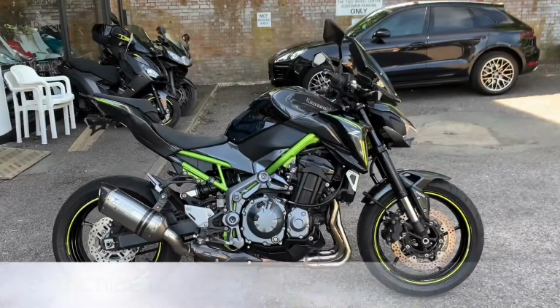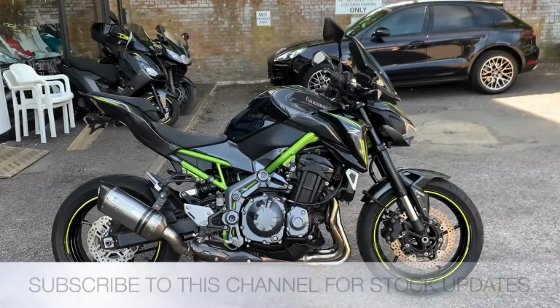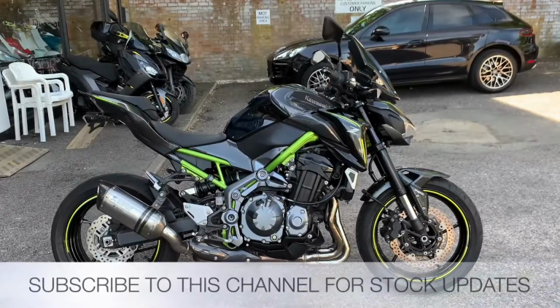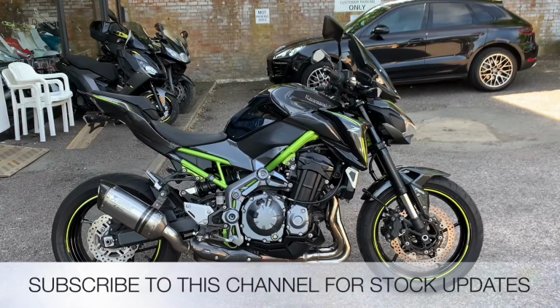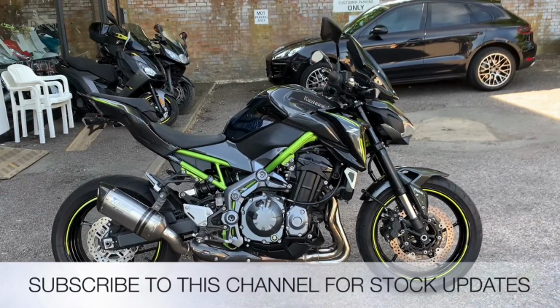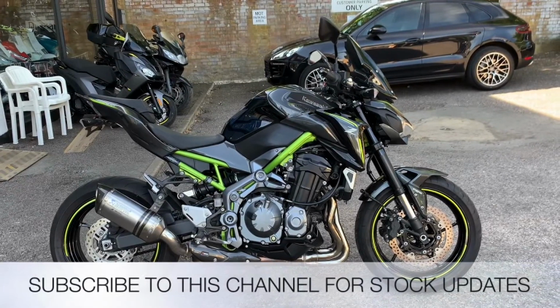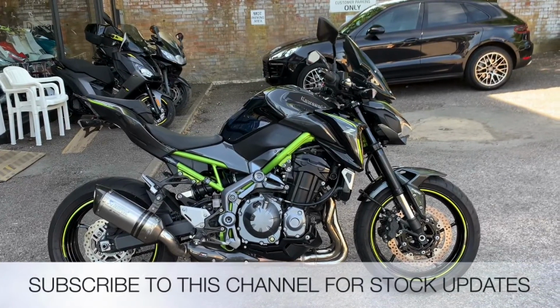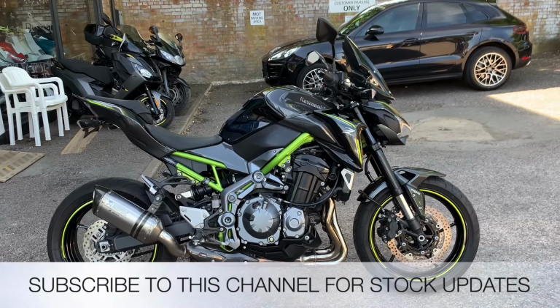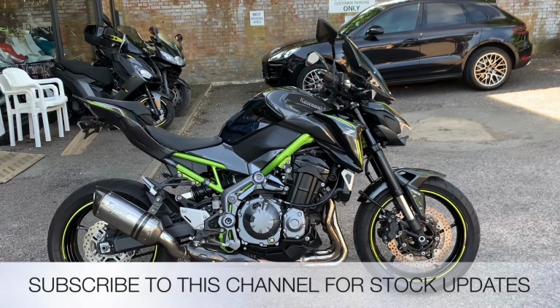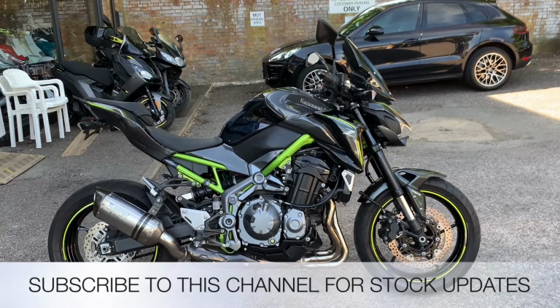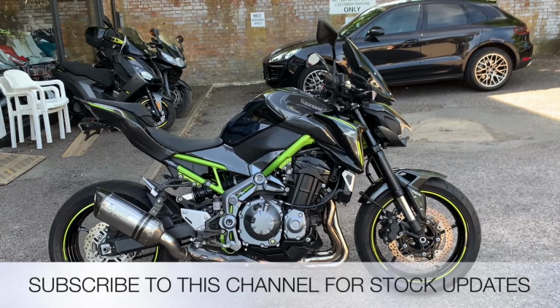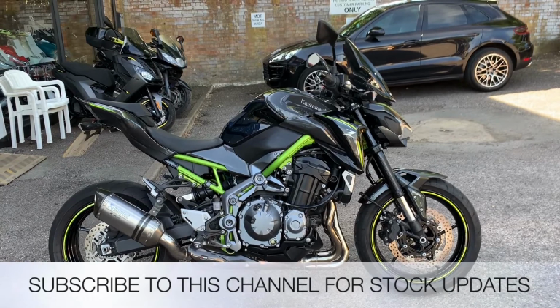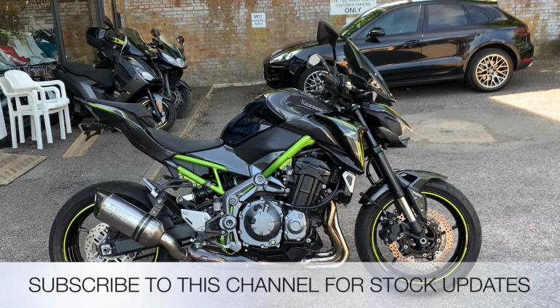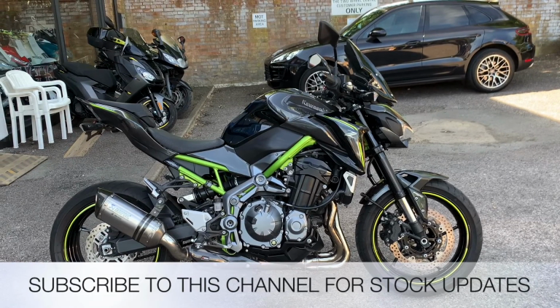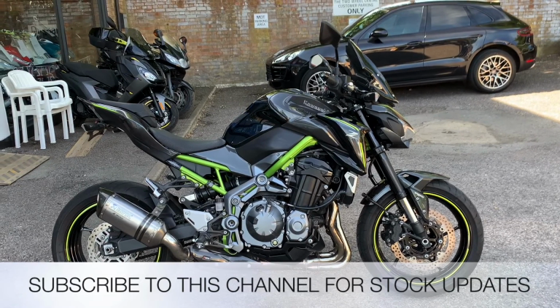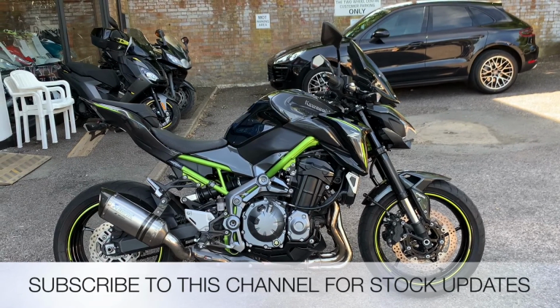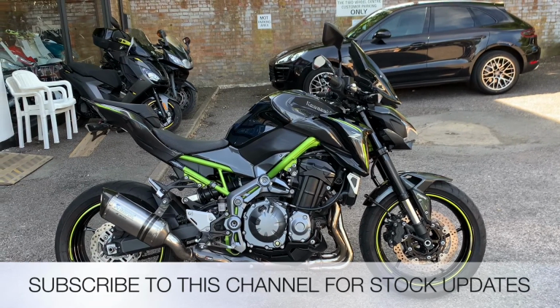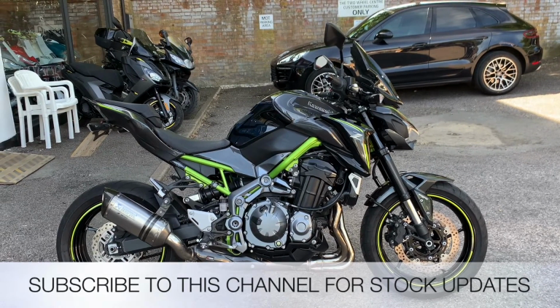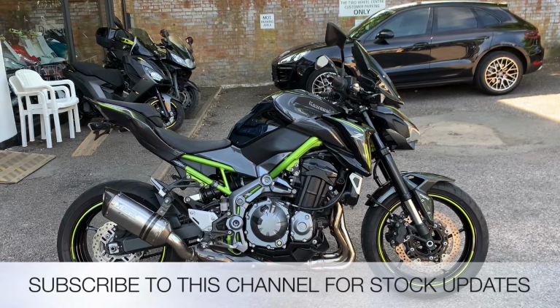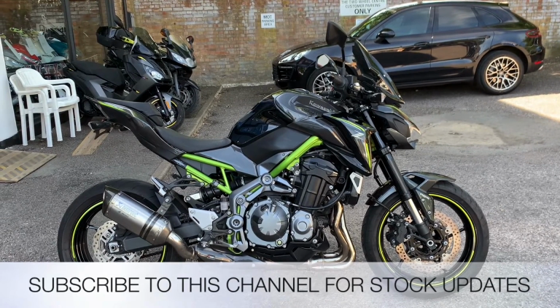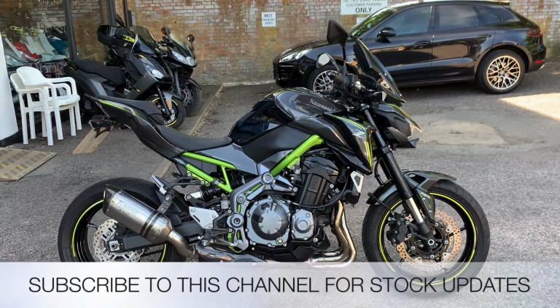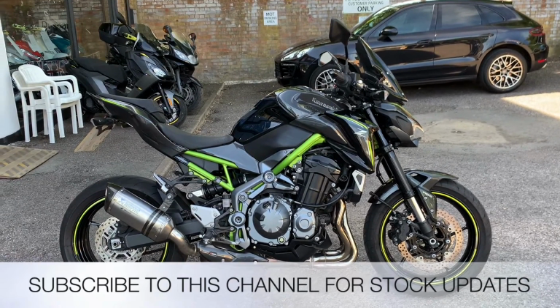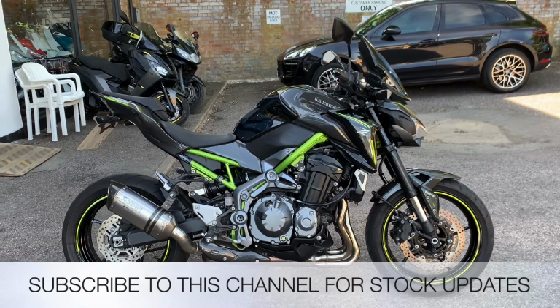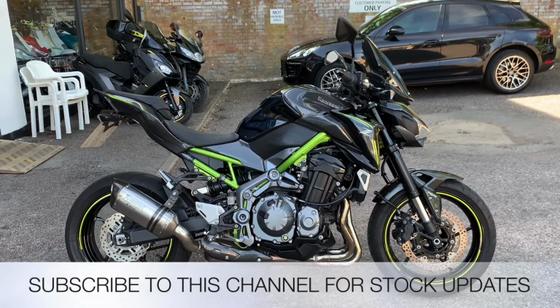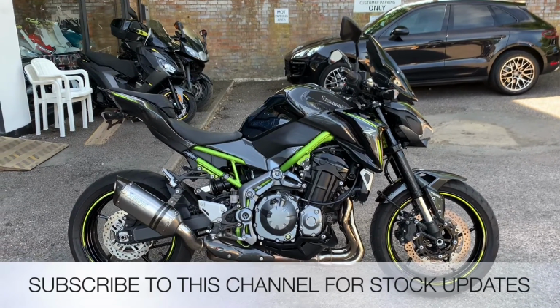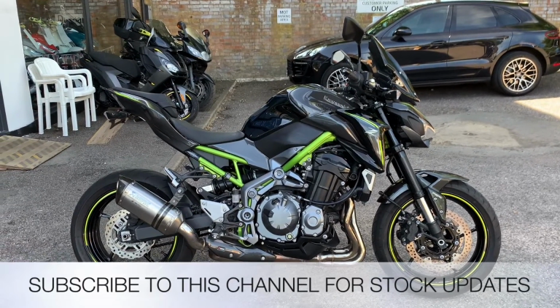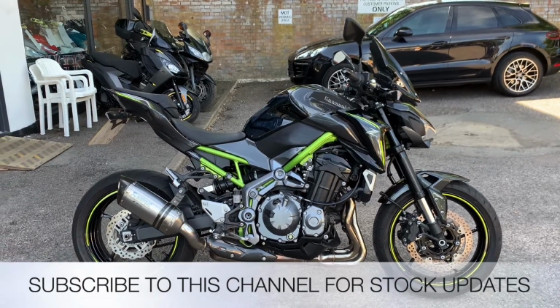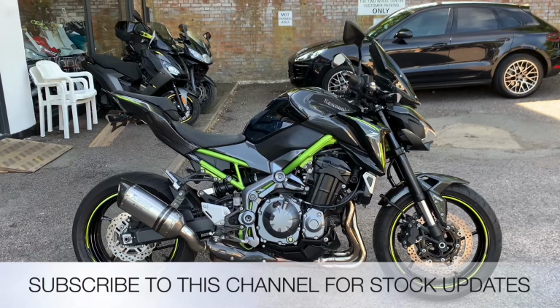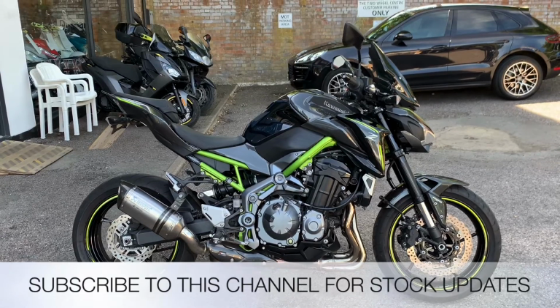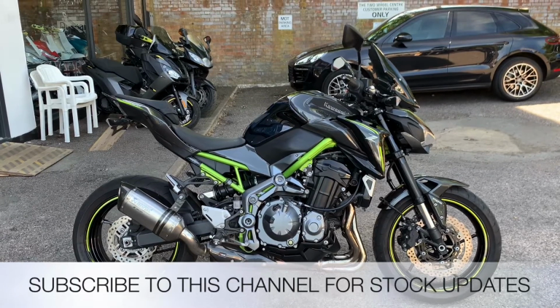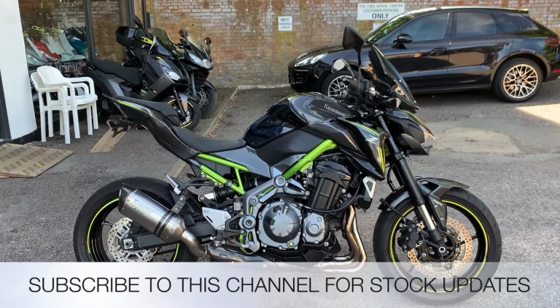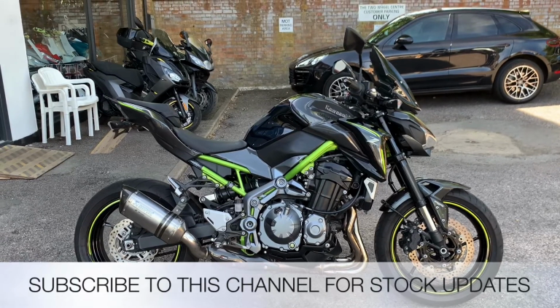All the bikes from the Two Wheel Centre come with 3 months parts and labour warranty, a year's MoT, and a full tank of petrol. My name is Nikon, salesman here — if I can be of any more assistance then give us a phone call or send me an email.